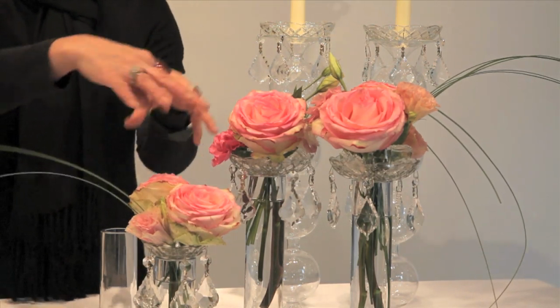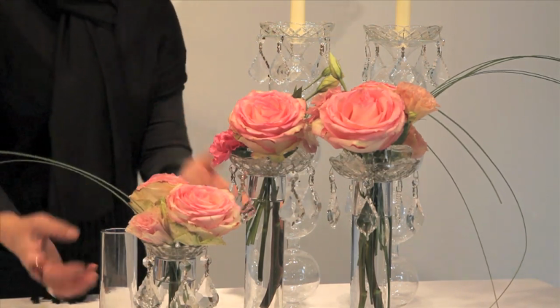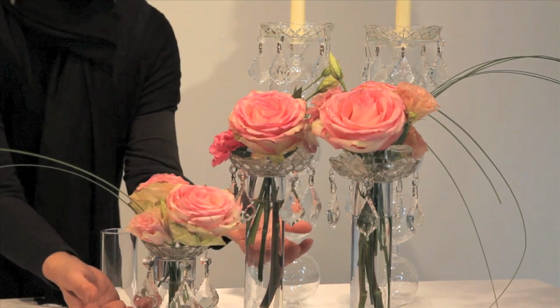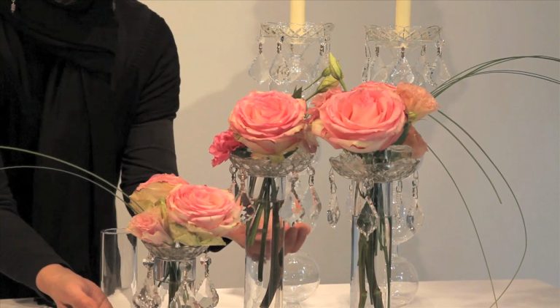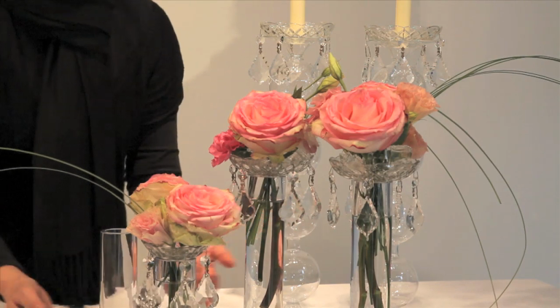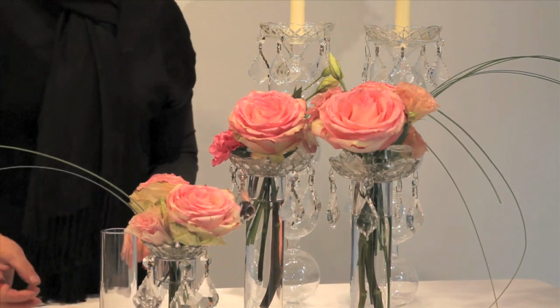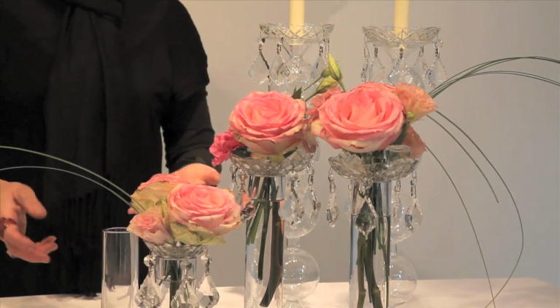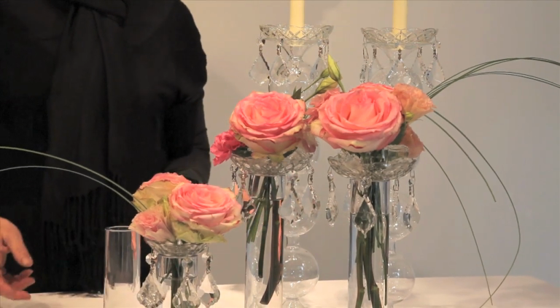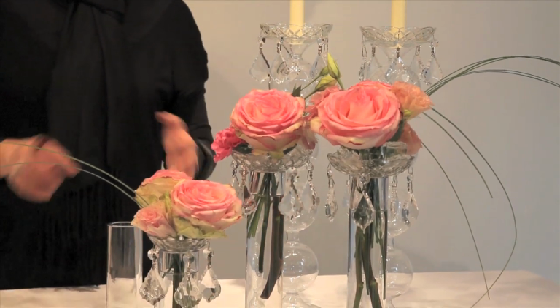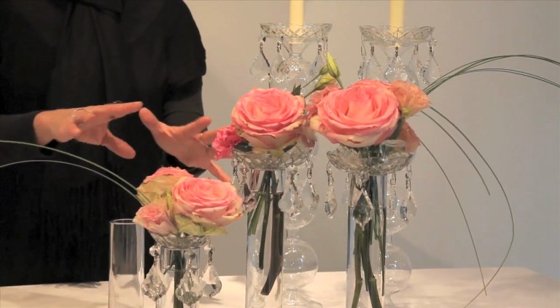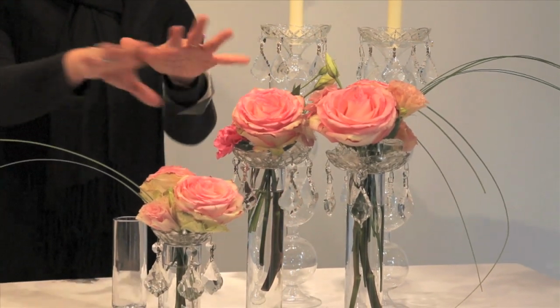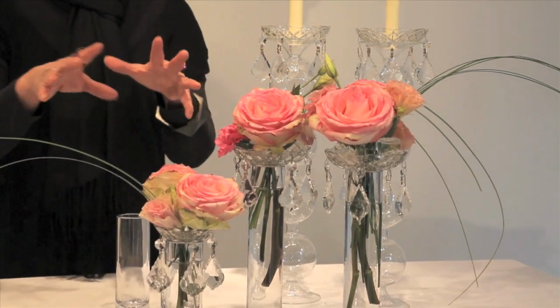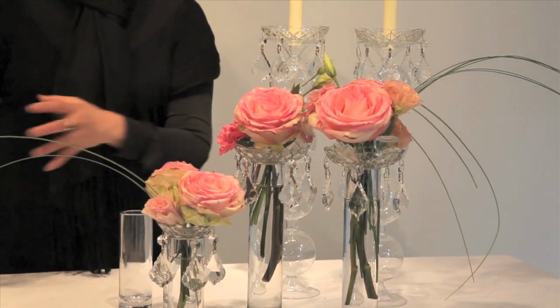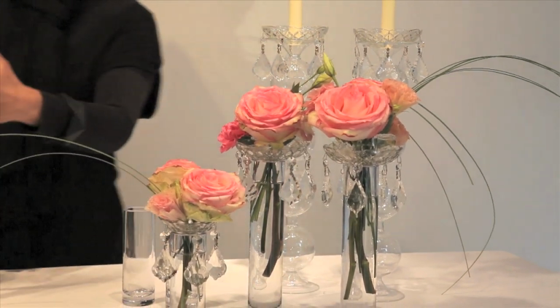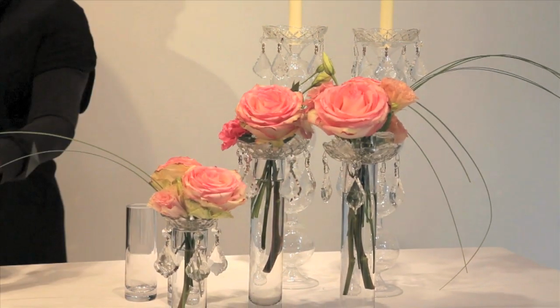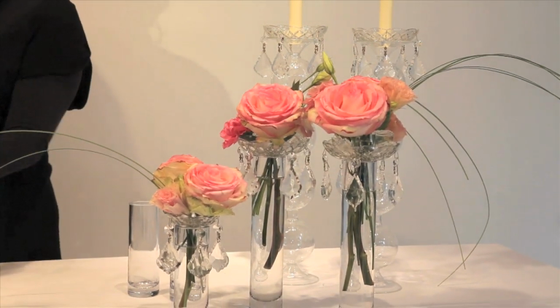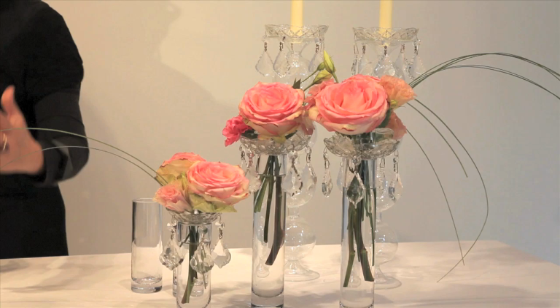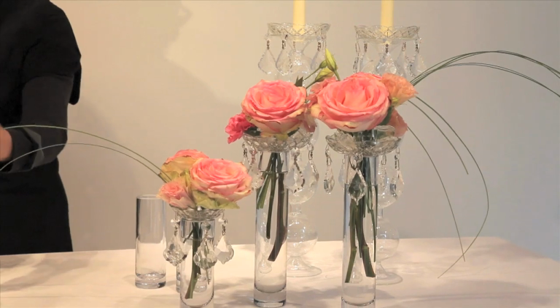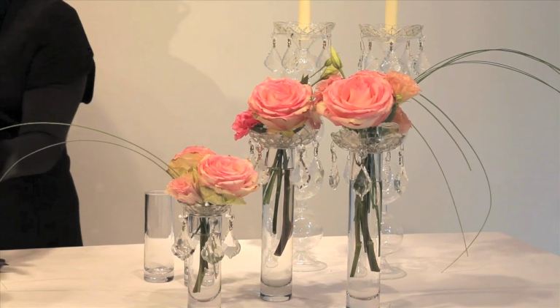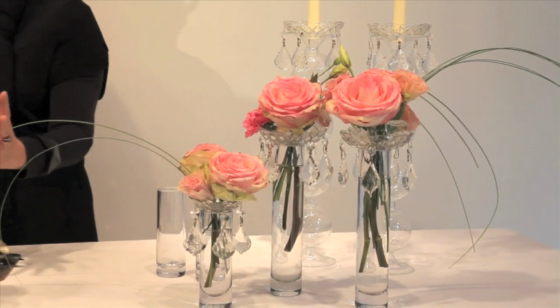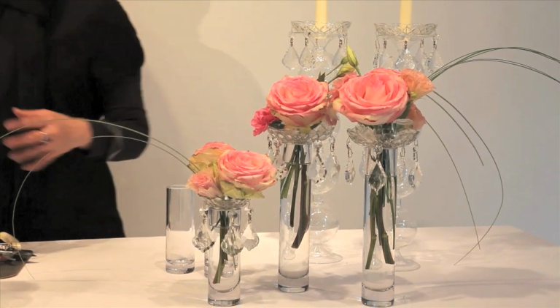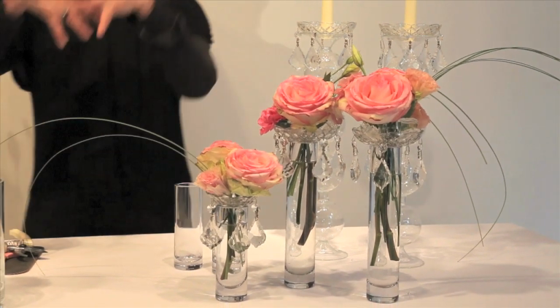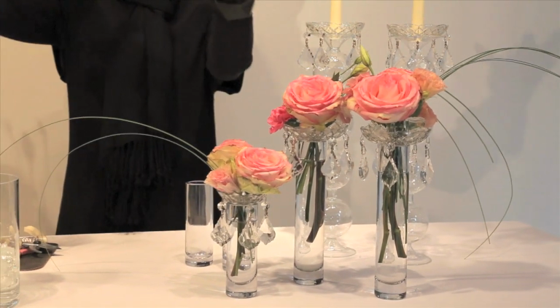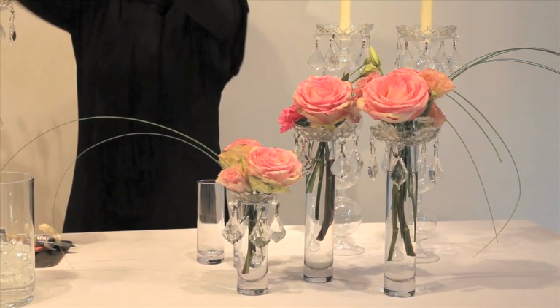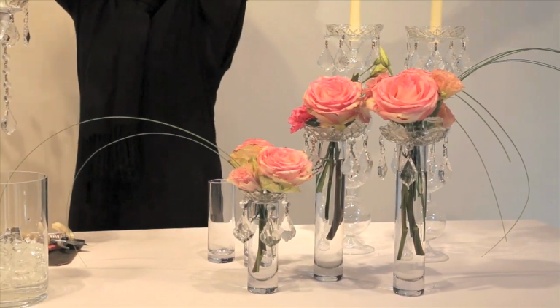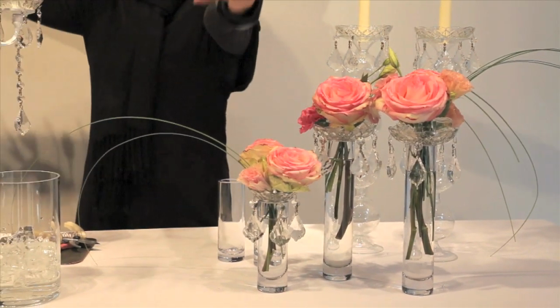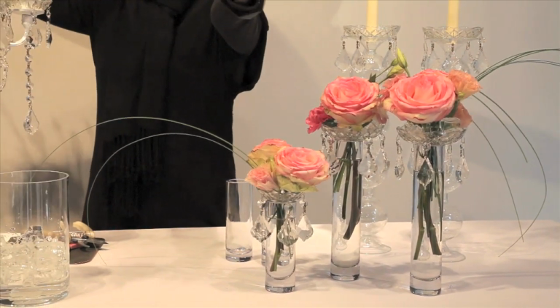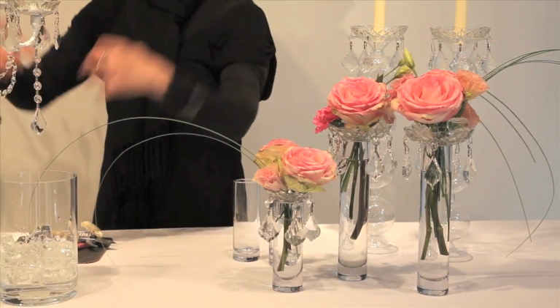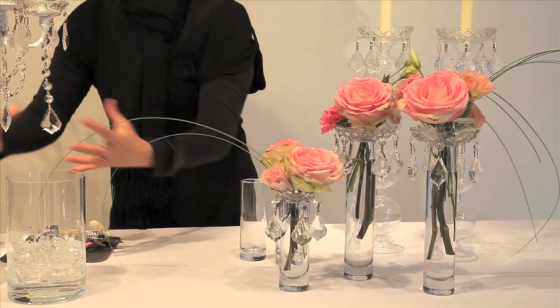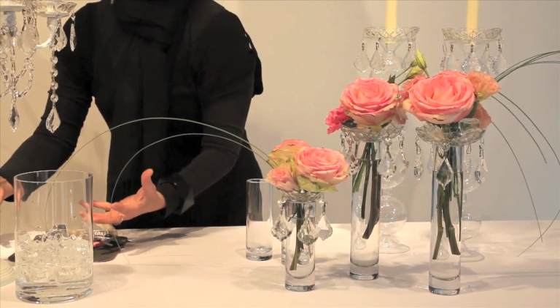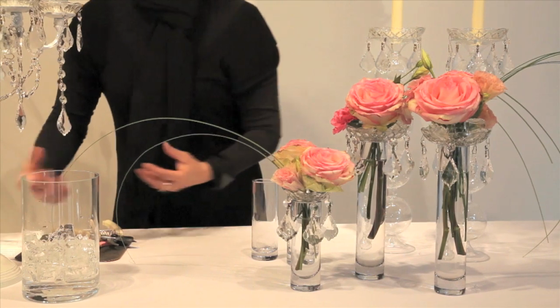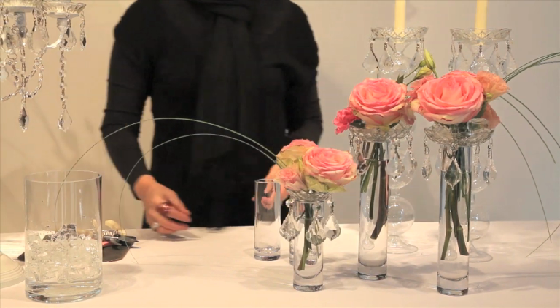I think it makes for a very beautiful, elegant setting and groupings. Maybe even underneath and around this you have more crystals, so that you can be quite elegant by doing something up here and then something down below.